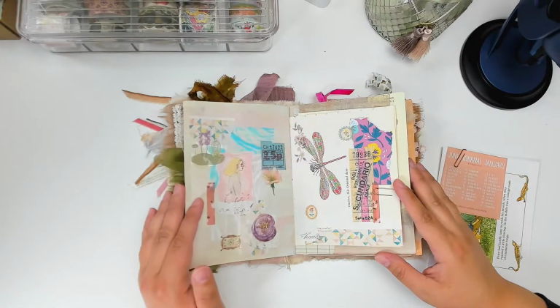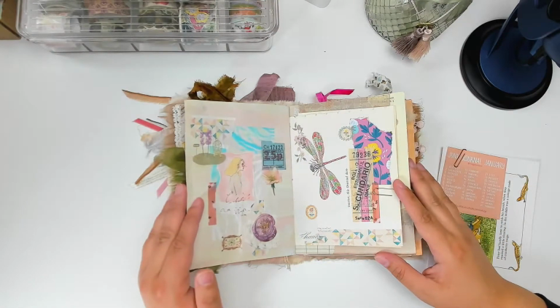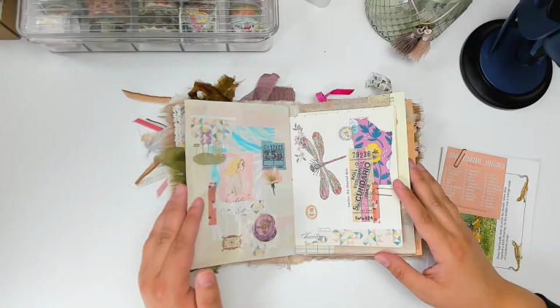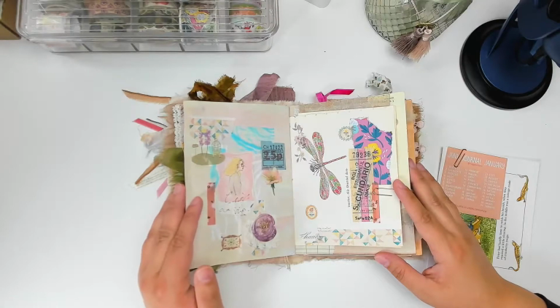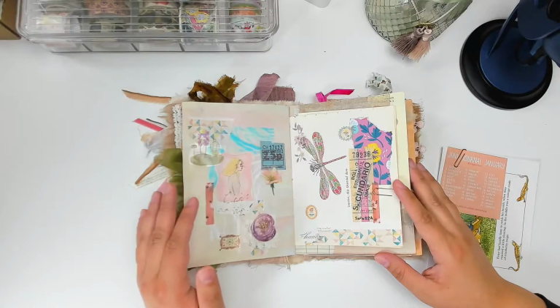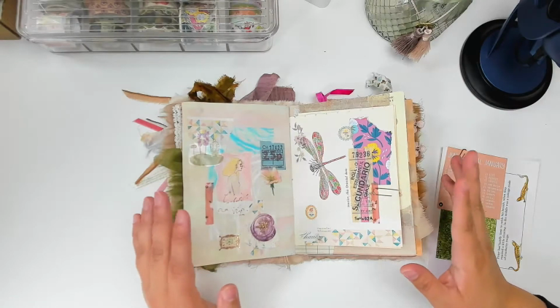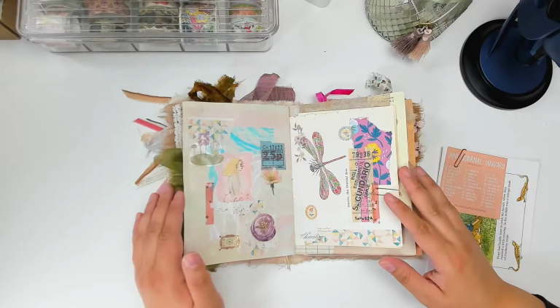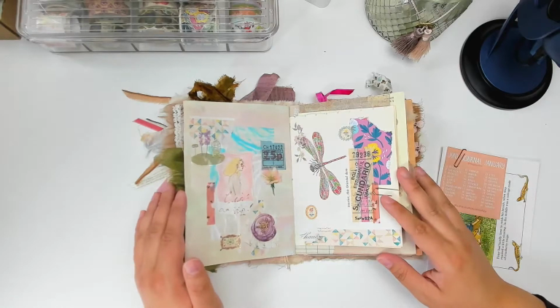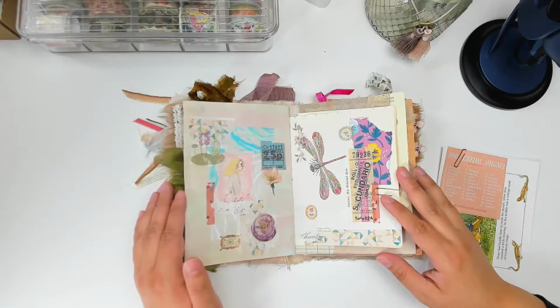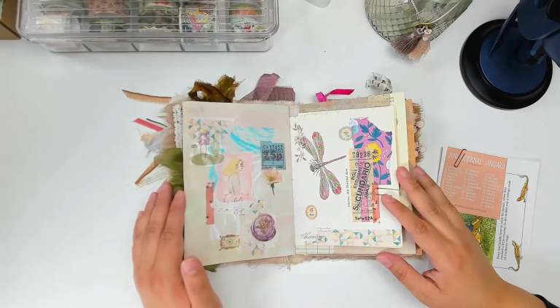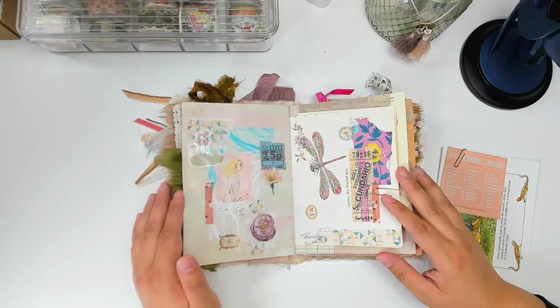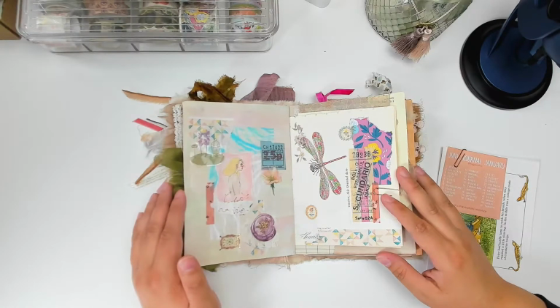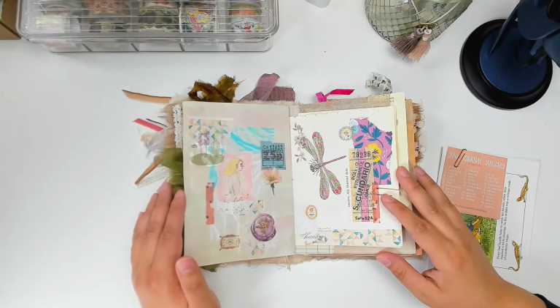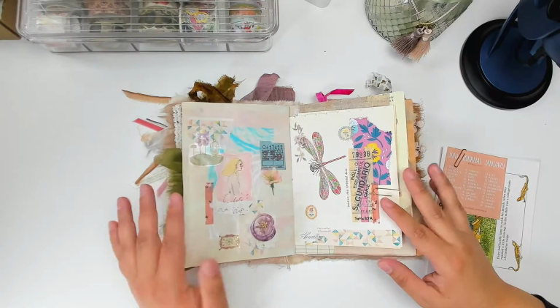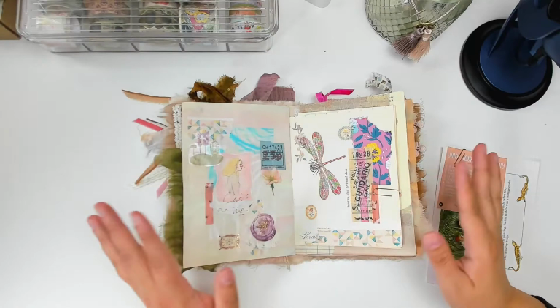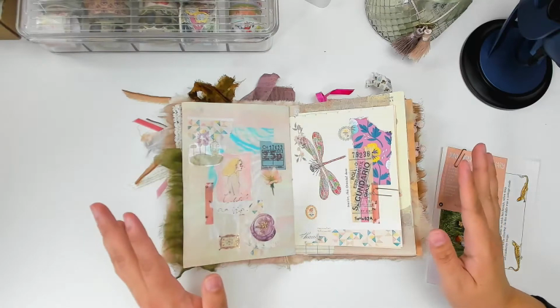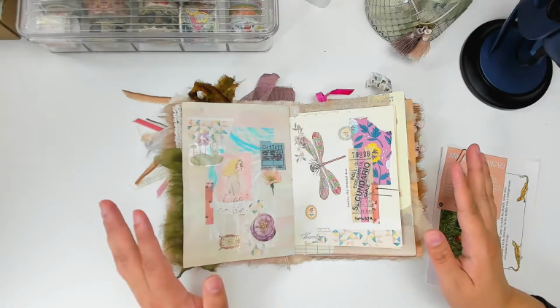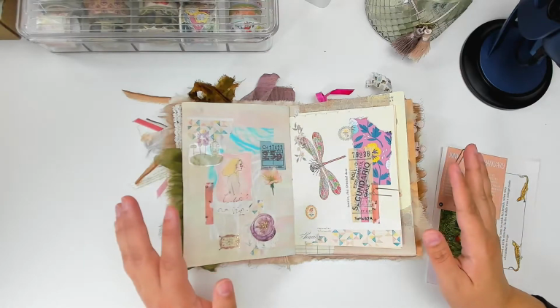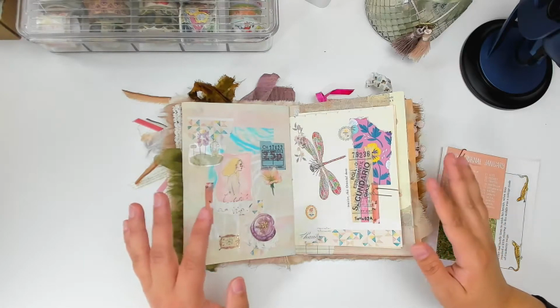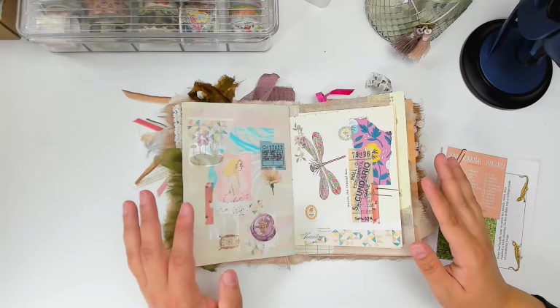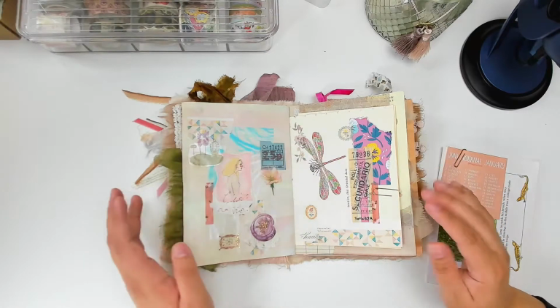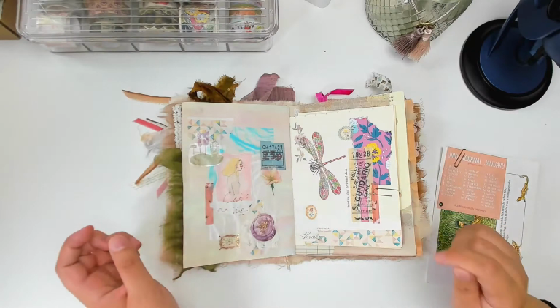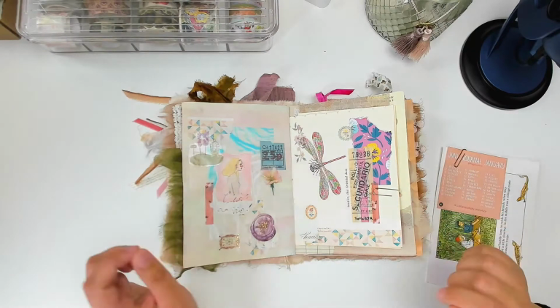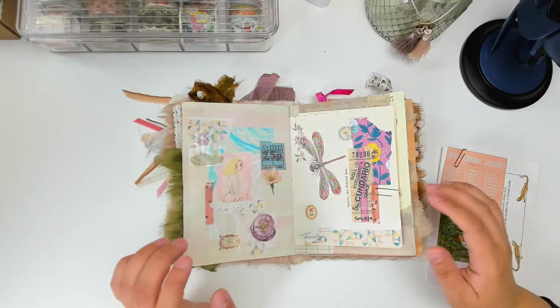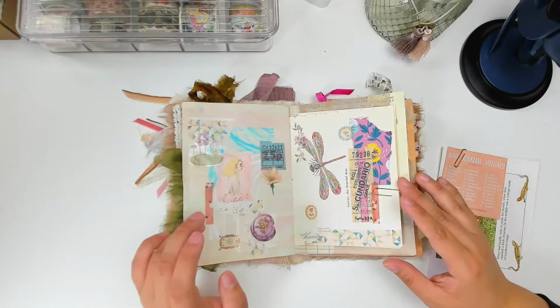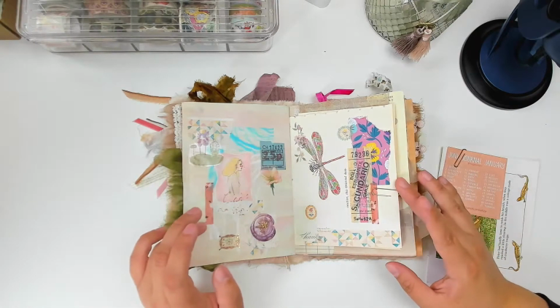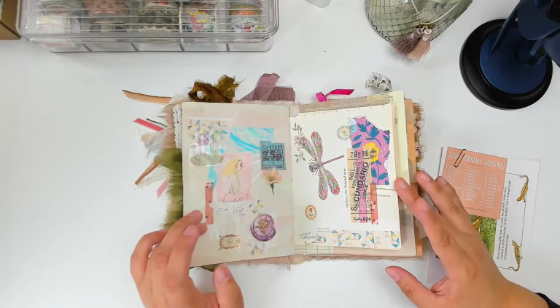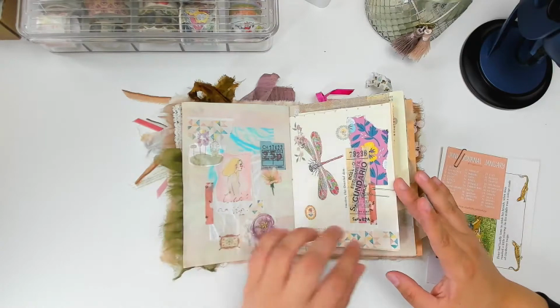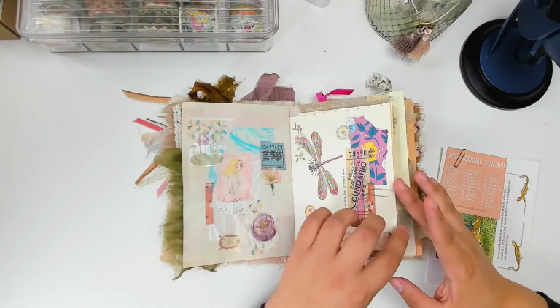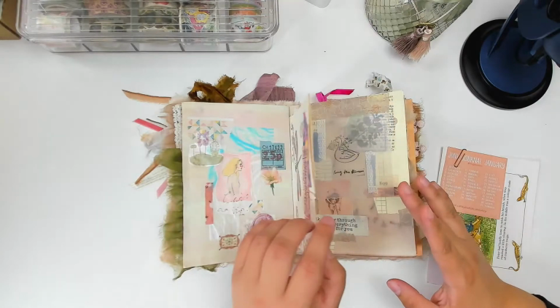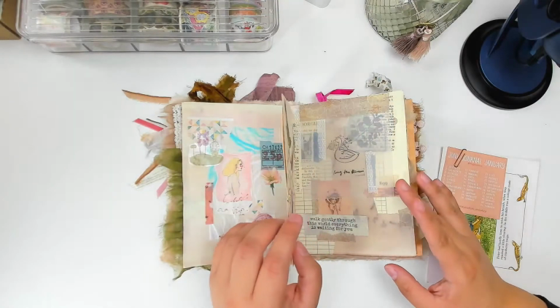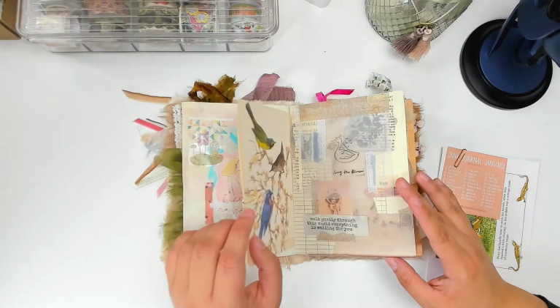Sometimes we do spreads that we're not crazy about — I wasn't crazy about this one. I felt like I overworked it. When something wasn't working, I just kept adding and adding and adding, and it didn't work out, in my opinion.